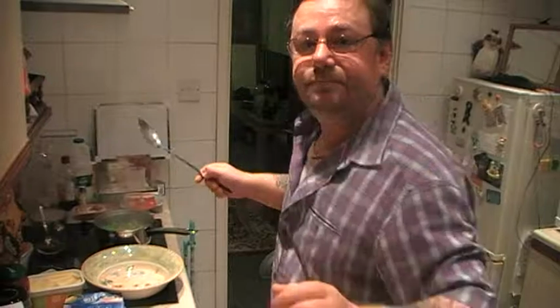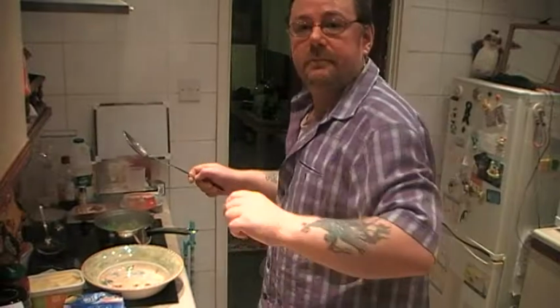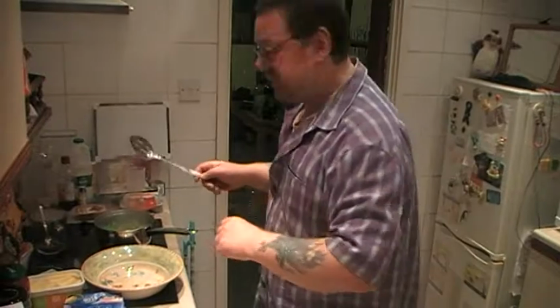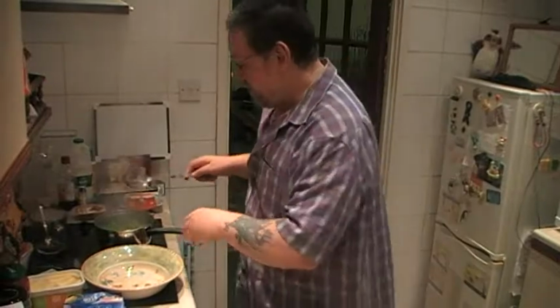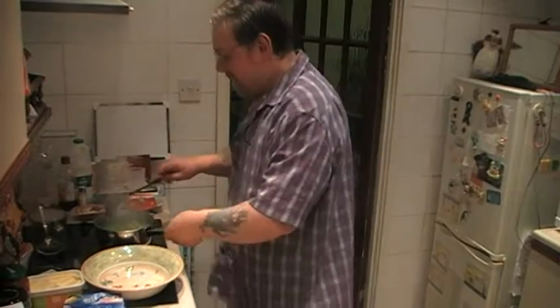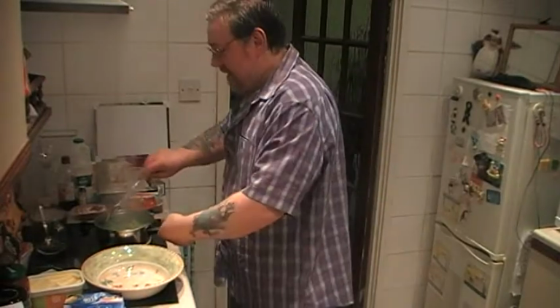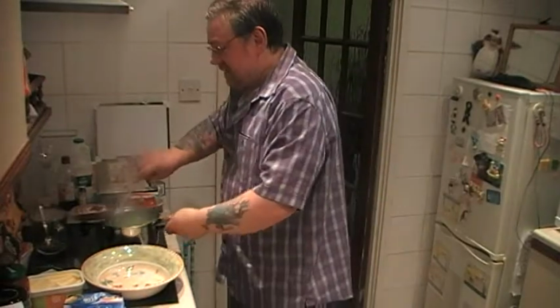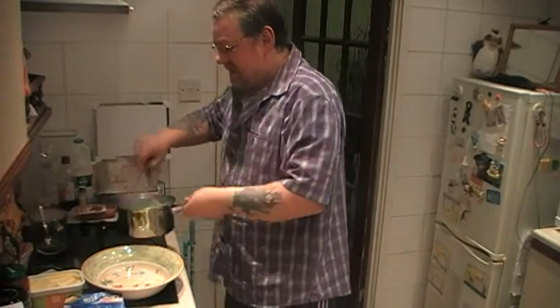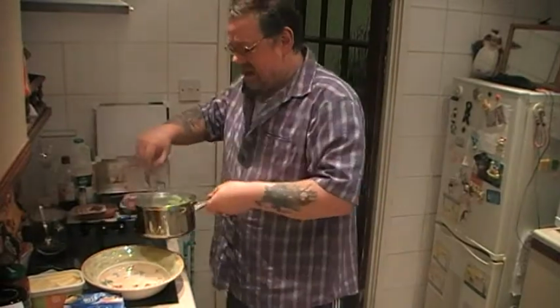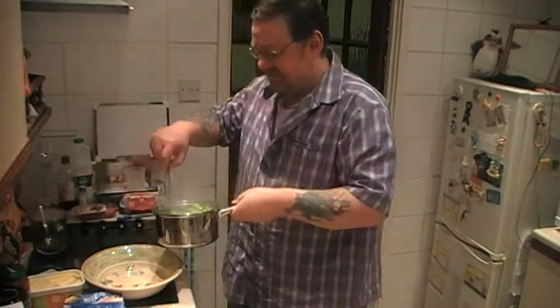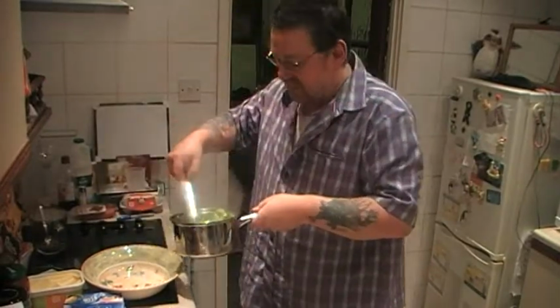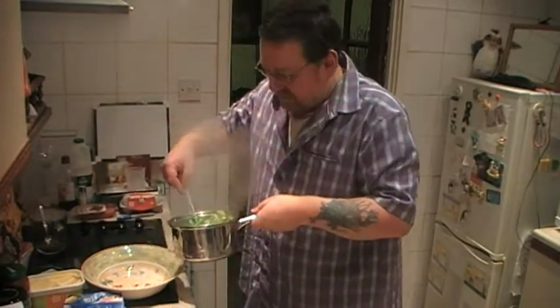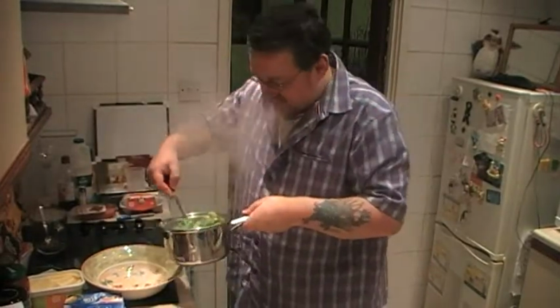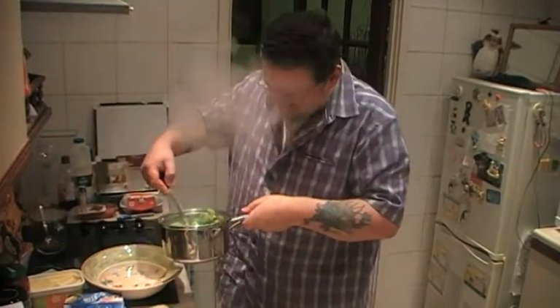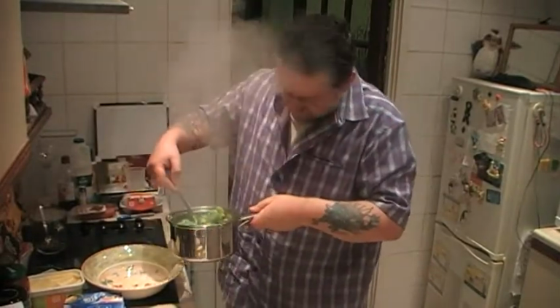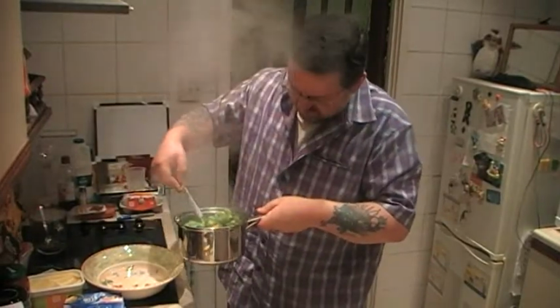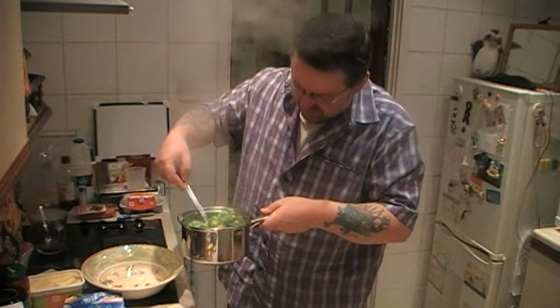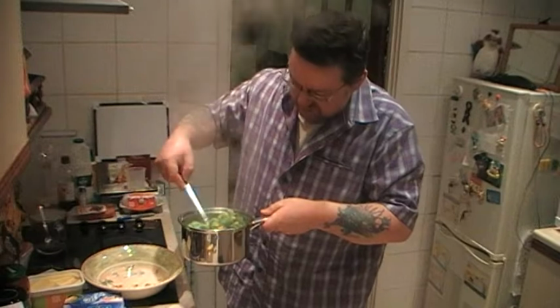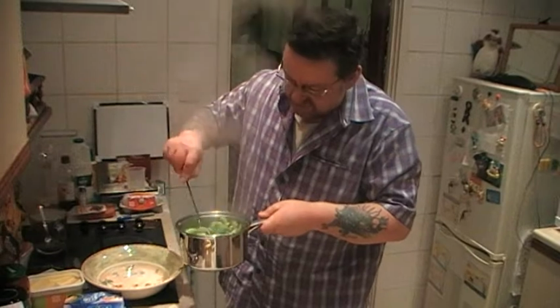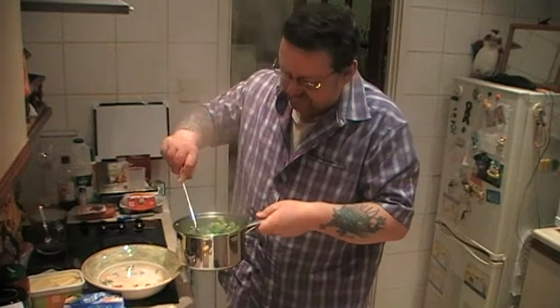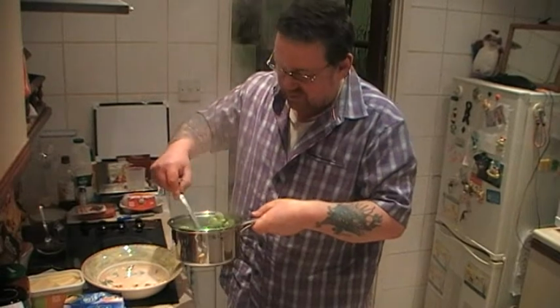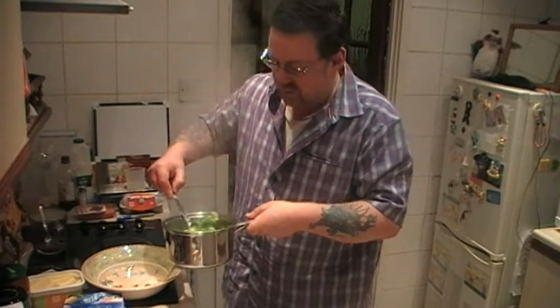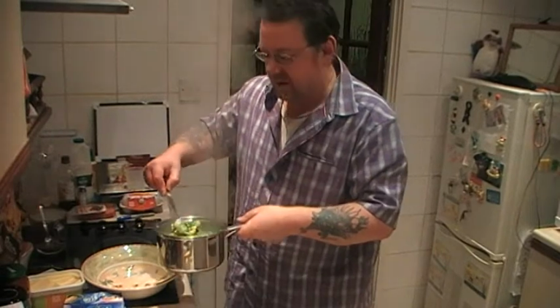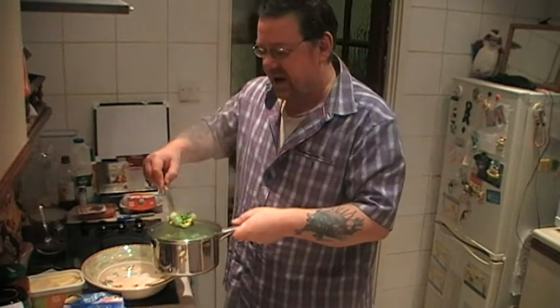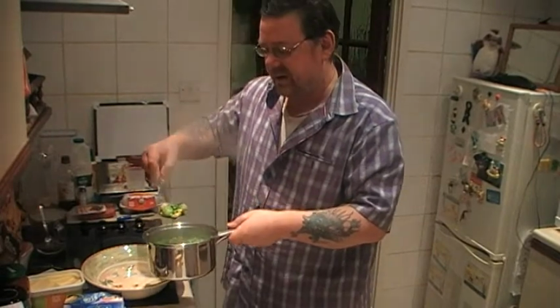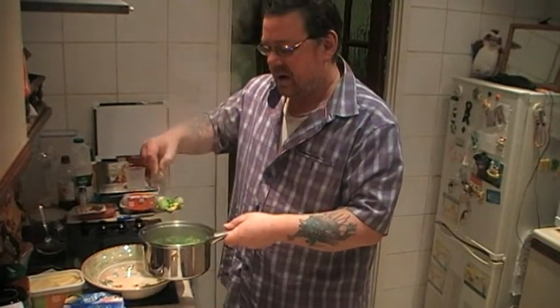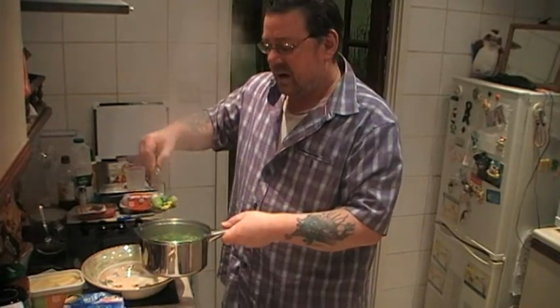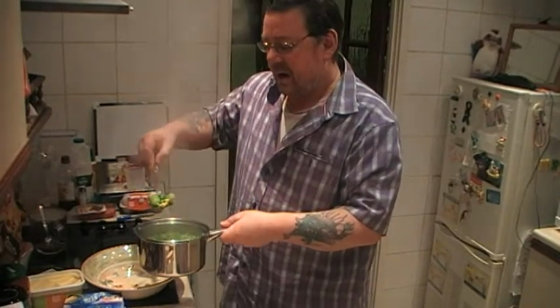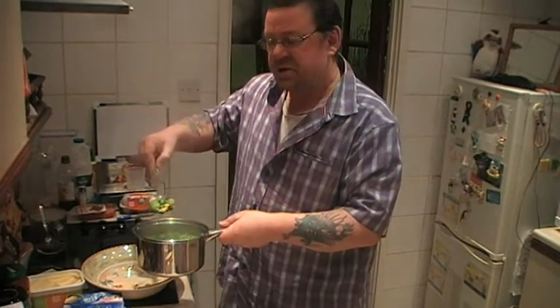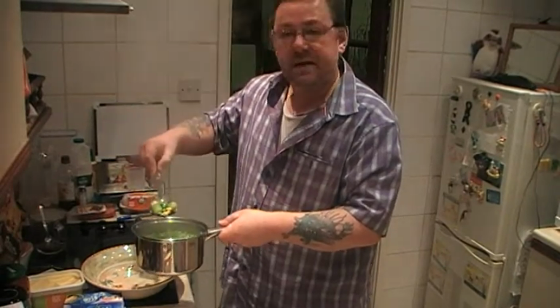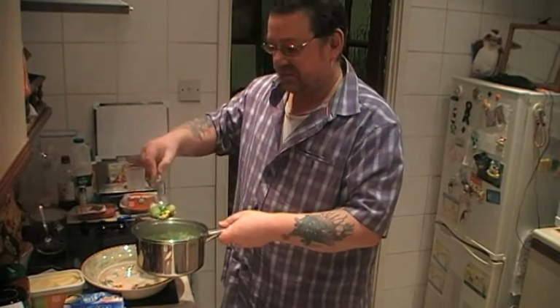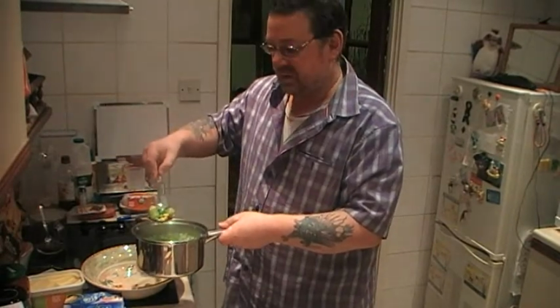Hello everybody. Today on Mark's Remarks, we're going to be having a bunch of veg, as normal.